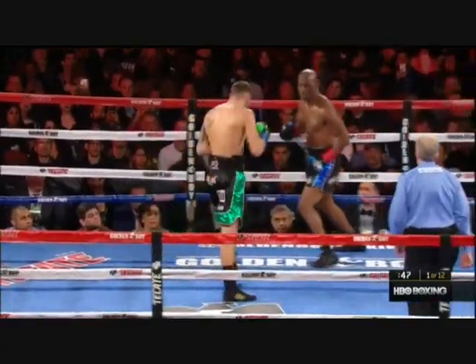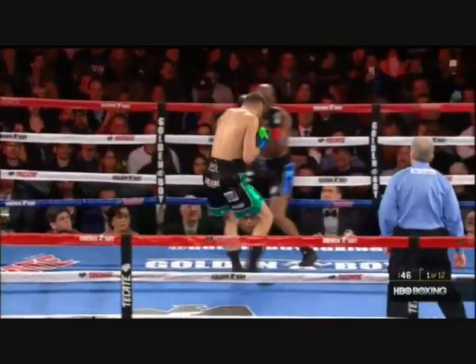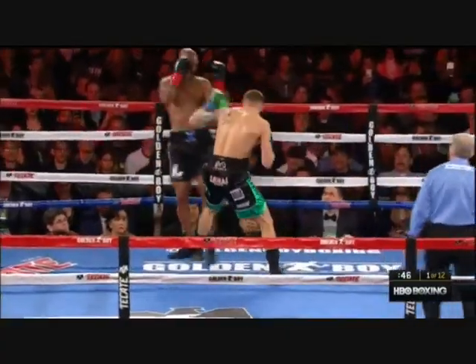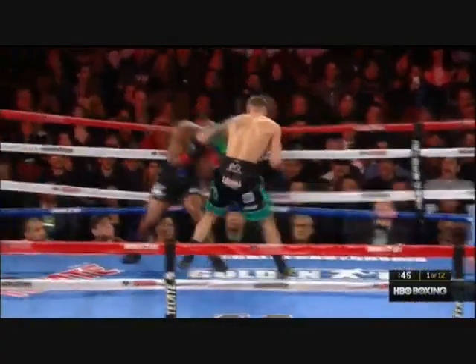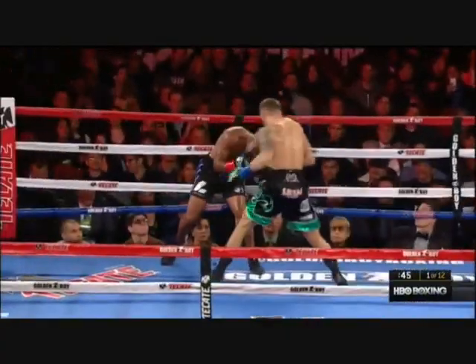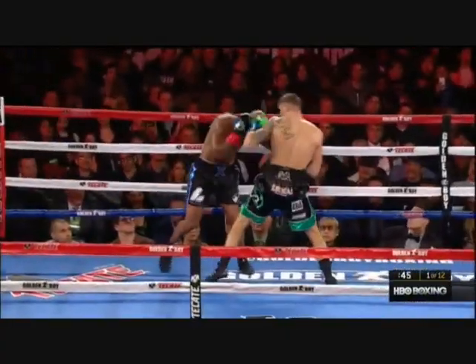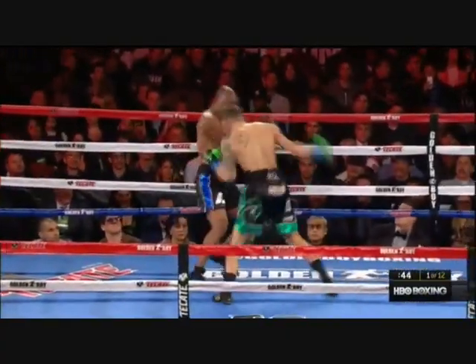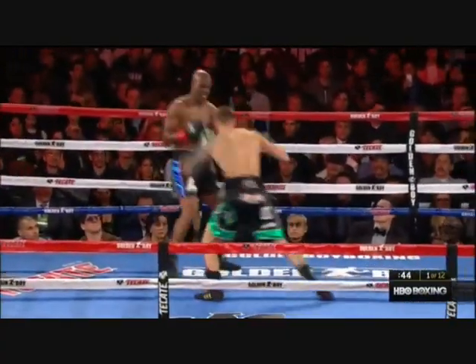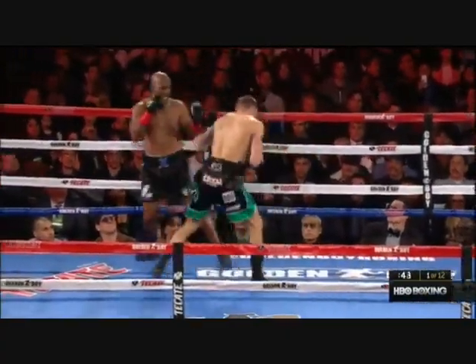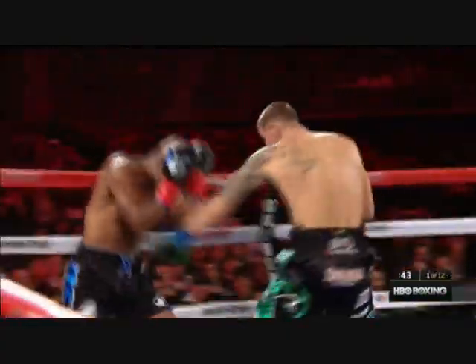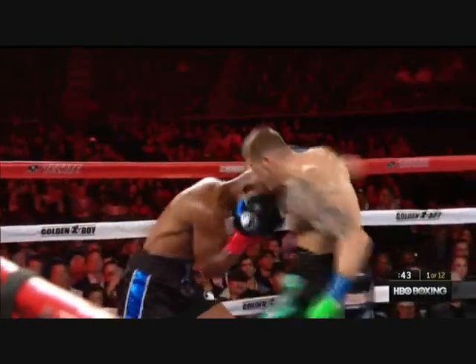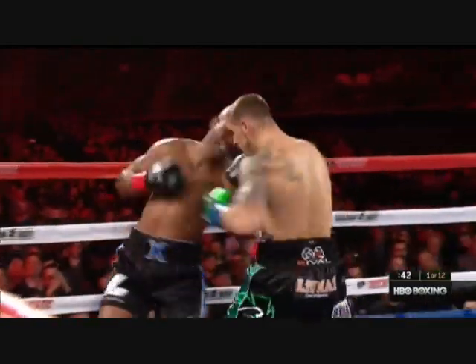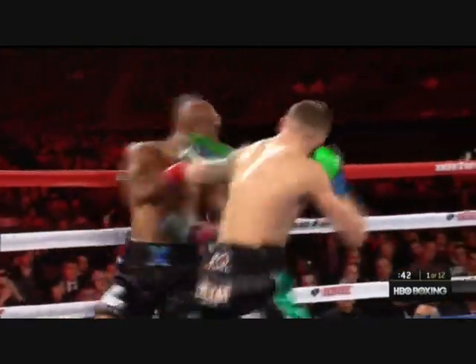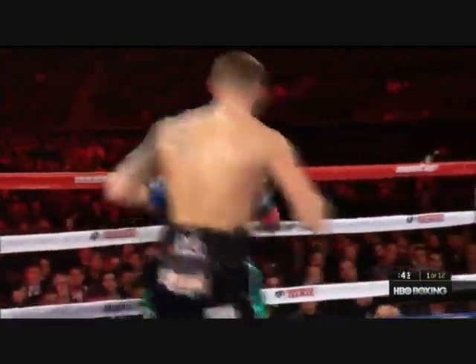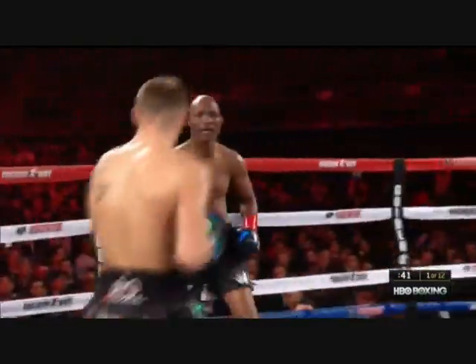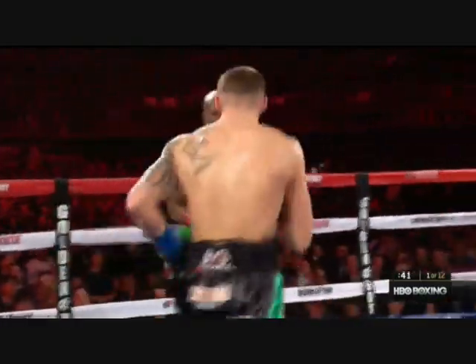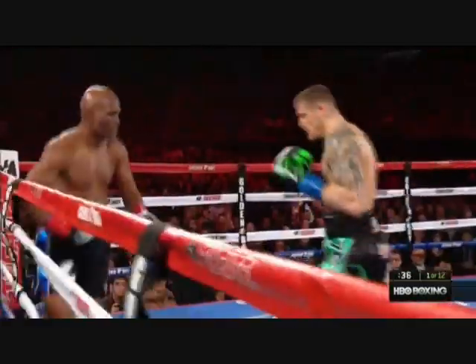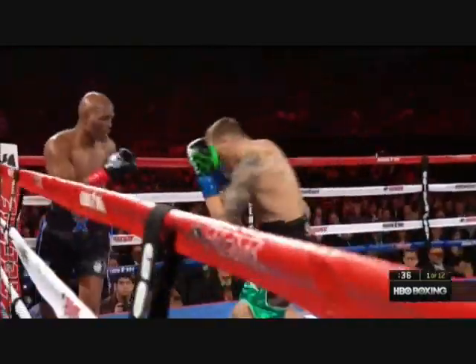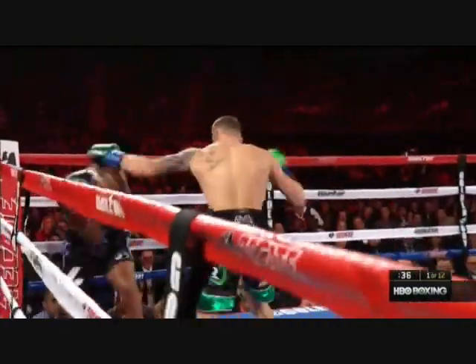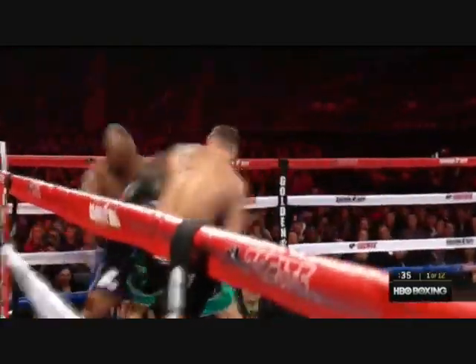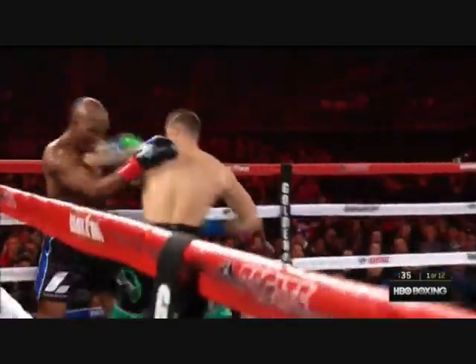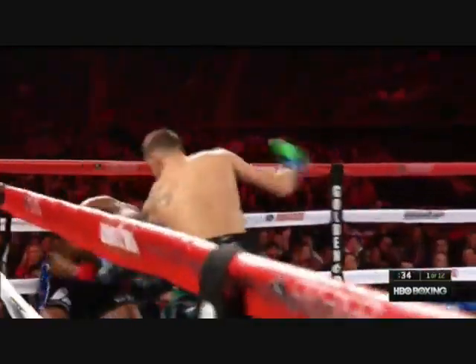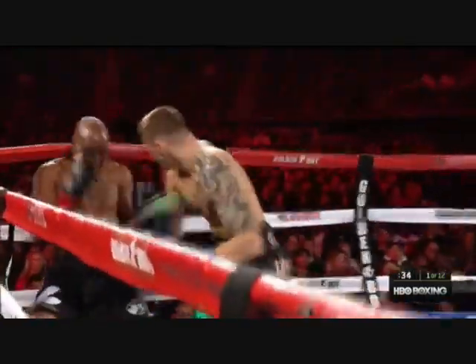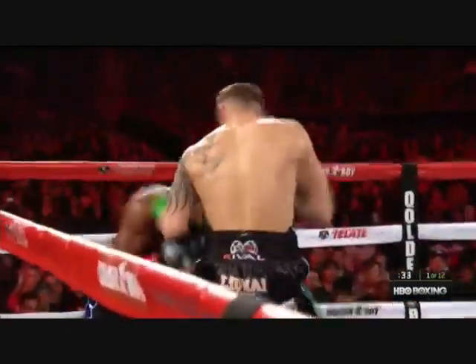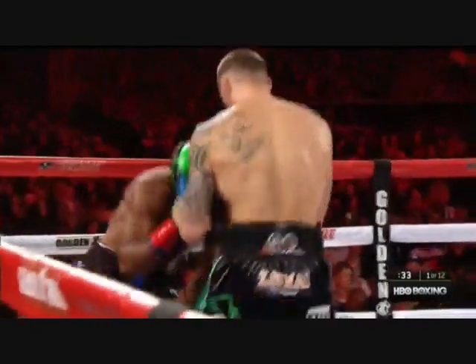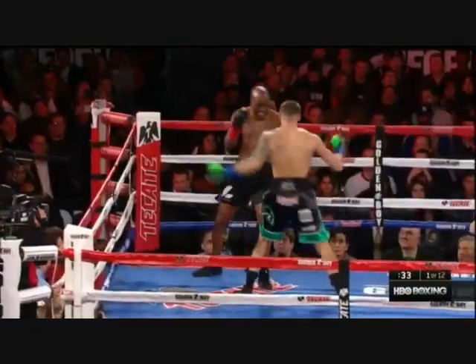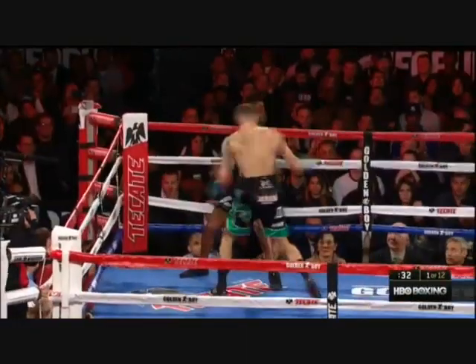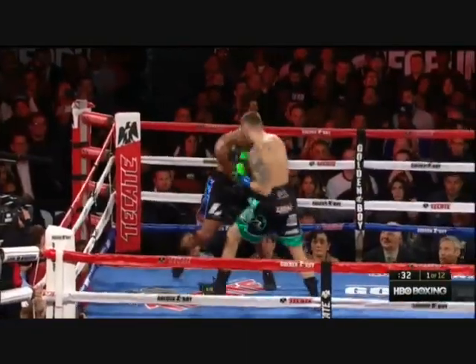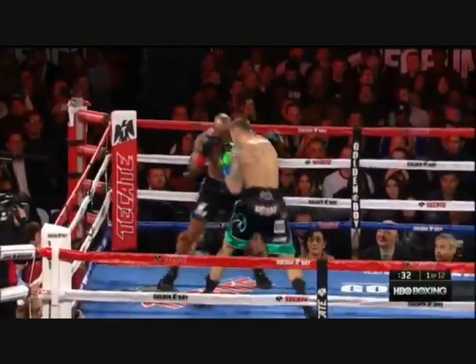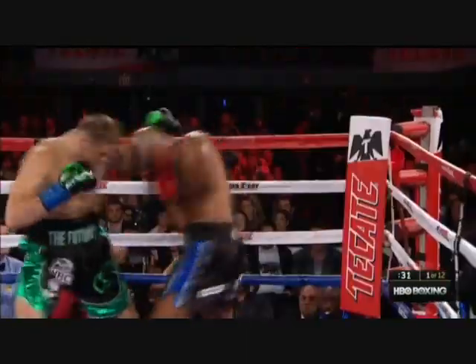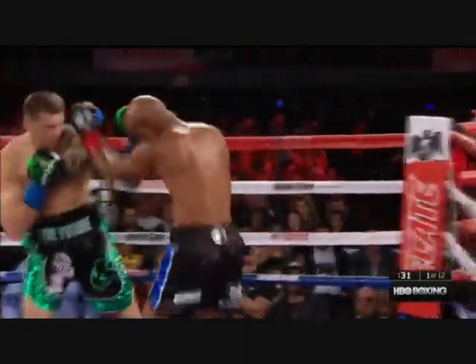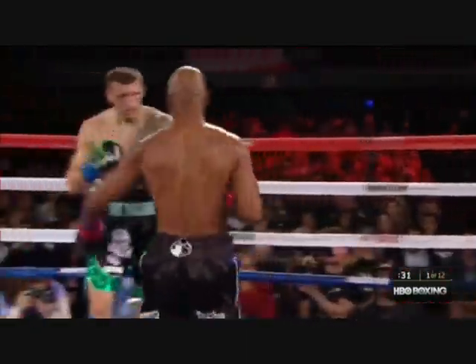Oh, that might have hurt Hopkins. Yeah, that right hand up on the tempo seemed to wobble Hopkins just for a moment. And there's a left, with less than a minute to go in round one. There's a reason you've never seen a 50-year-old win a fight at this level.